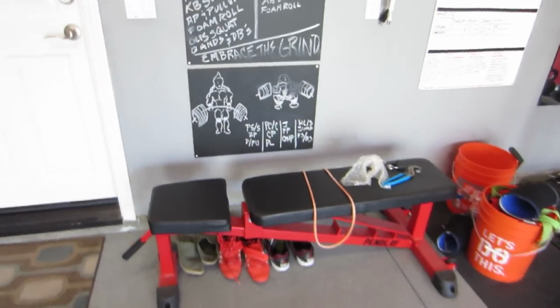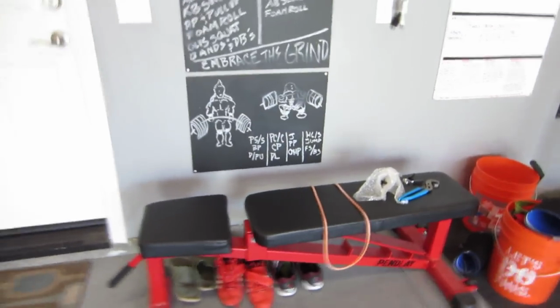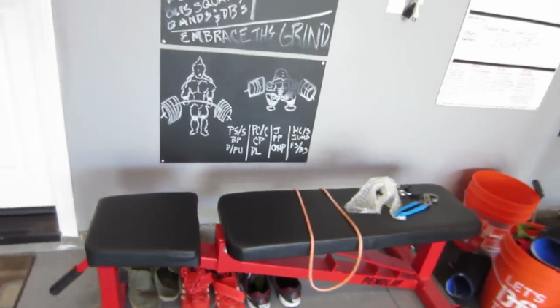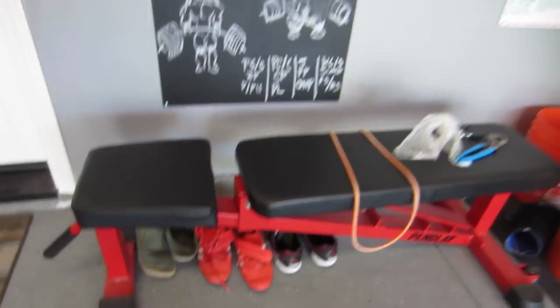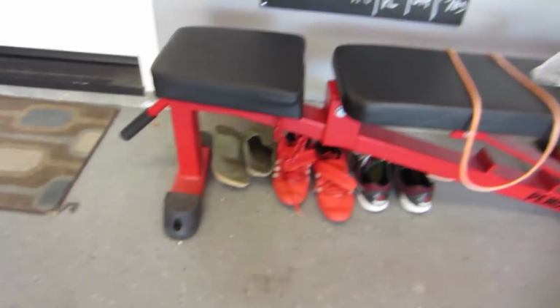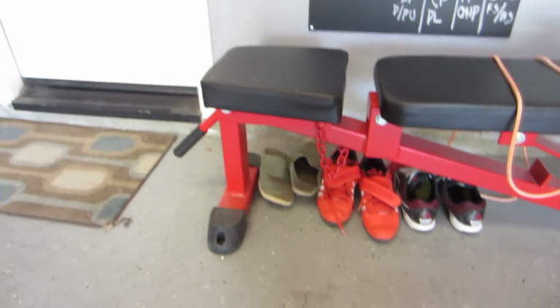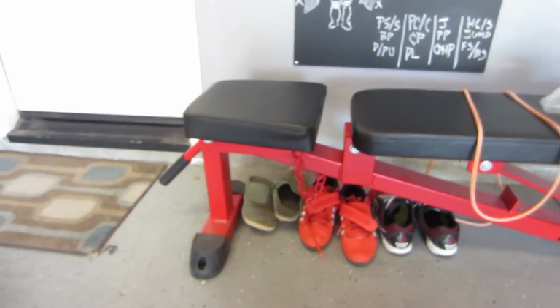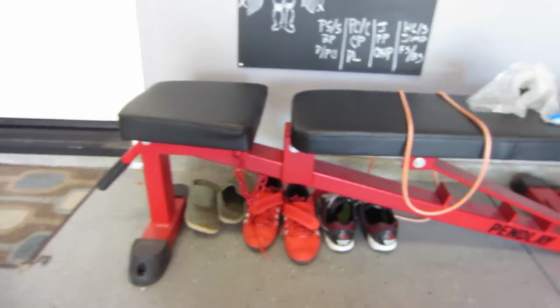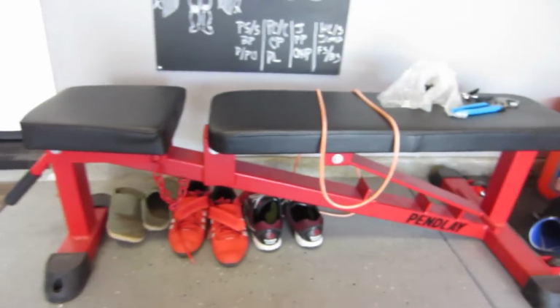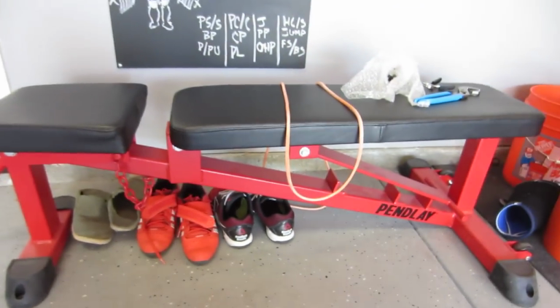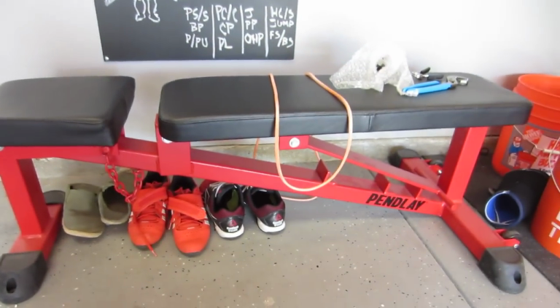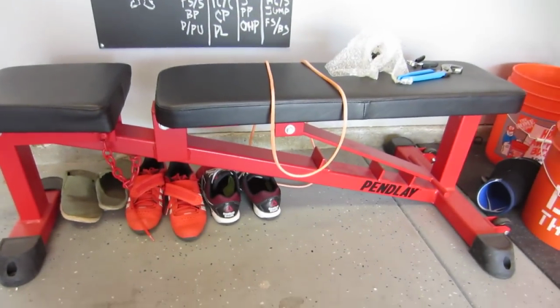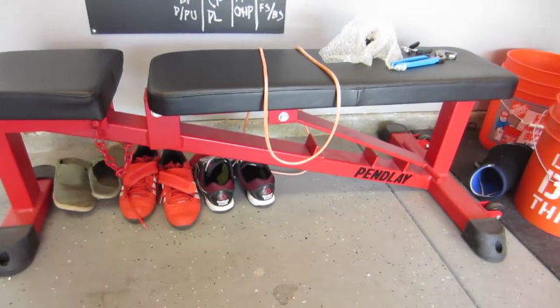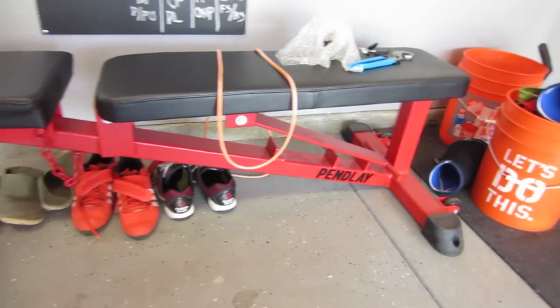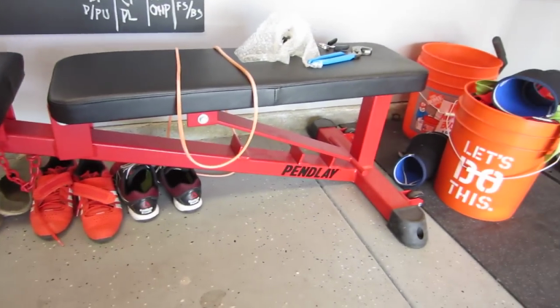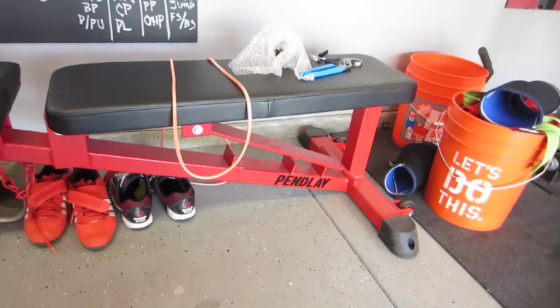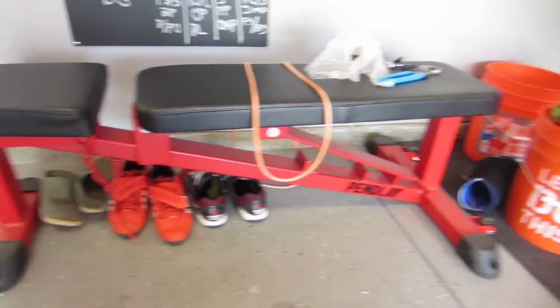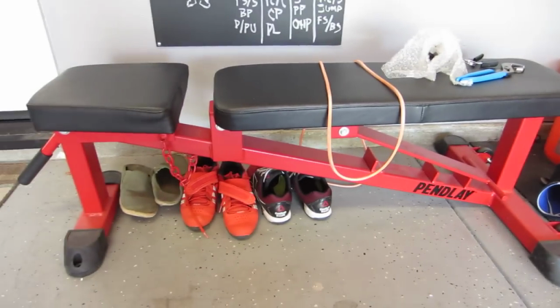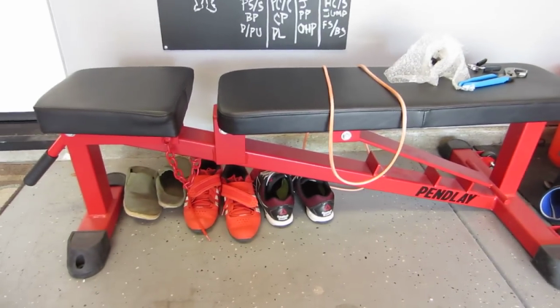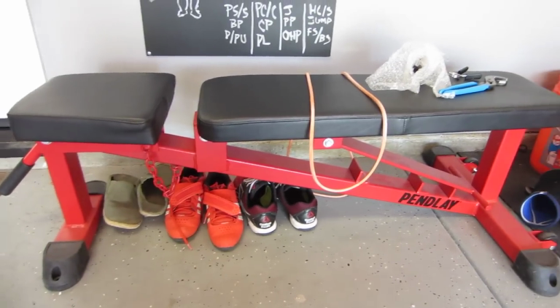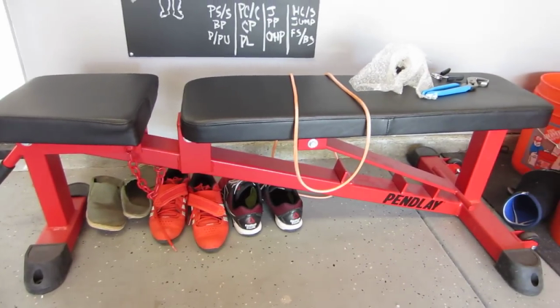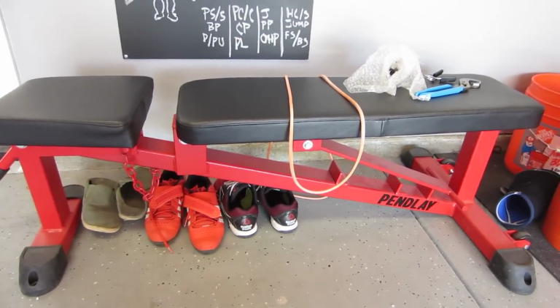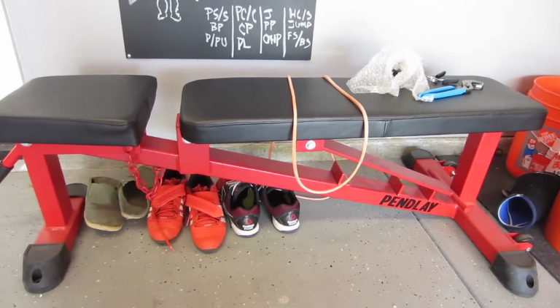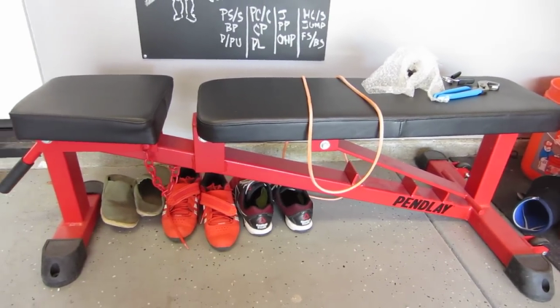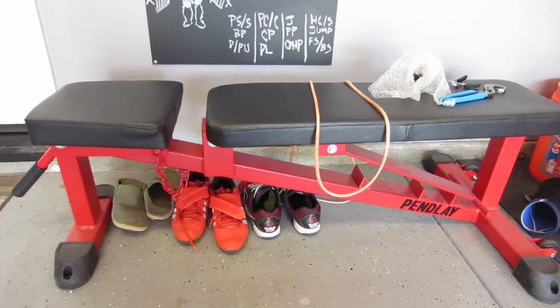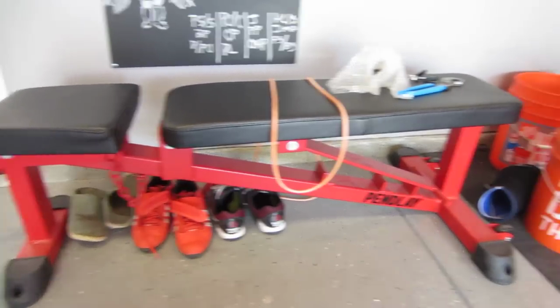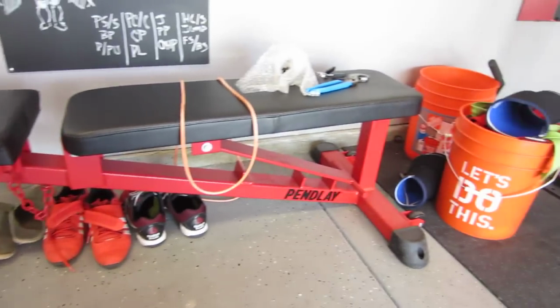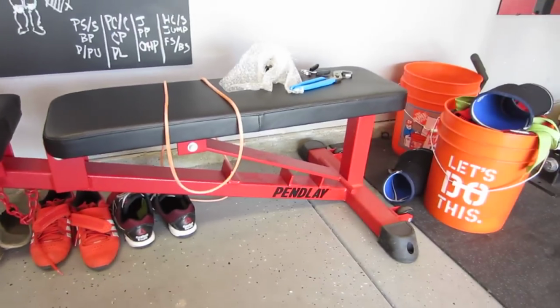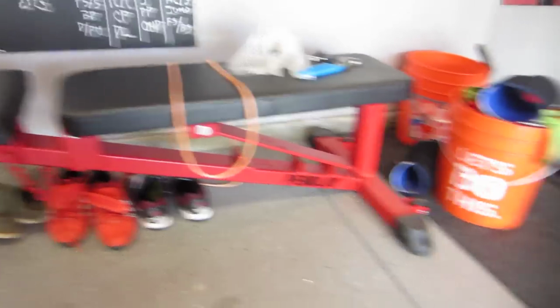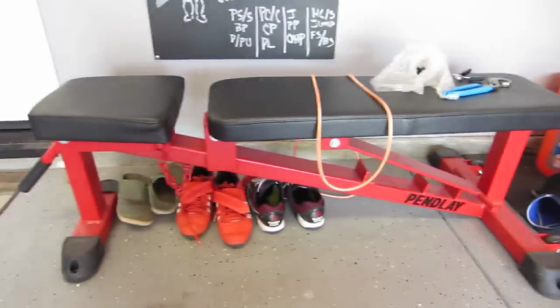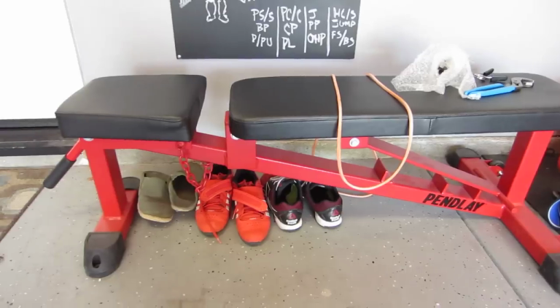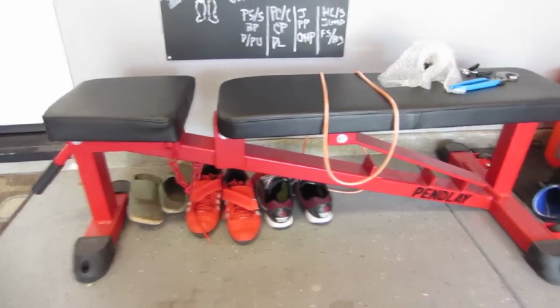This is one of my favorite pieces of equipment here — incline, flat, shoulders, you name it. It's pretty heavy duty too.